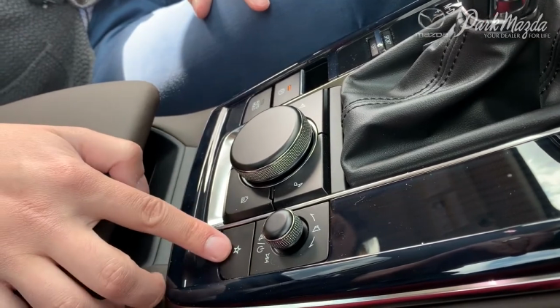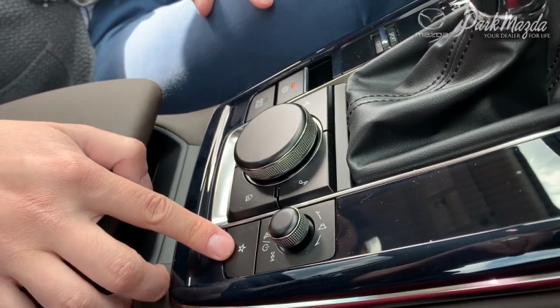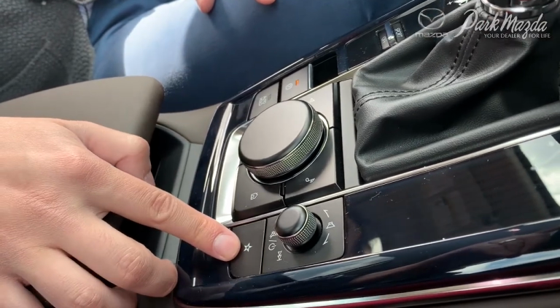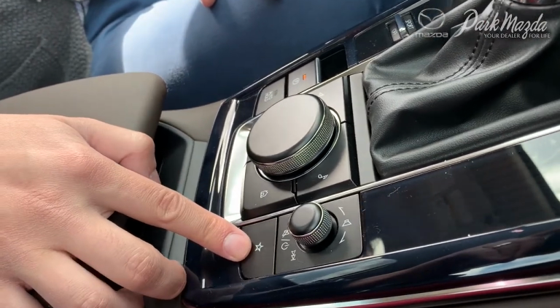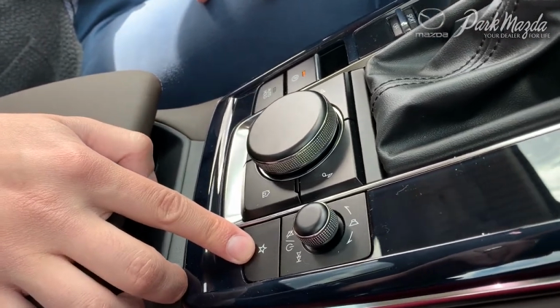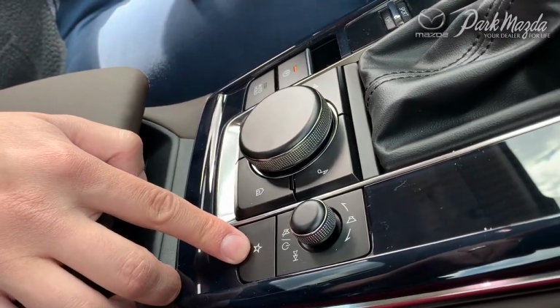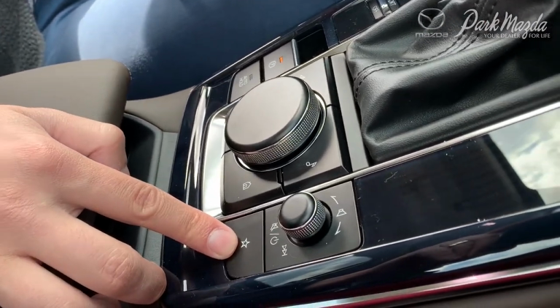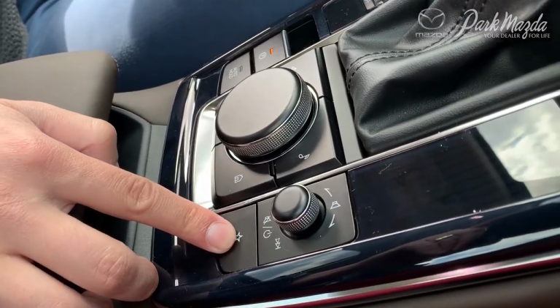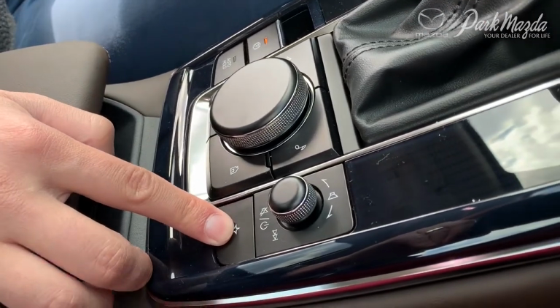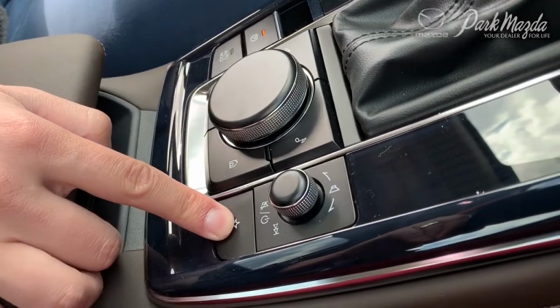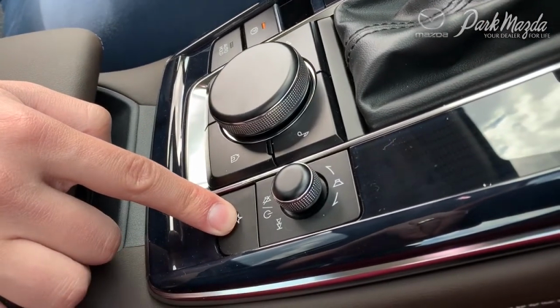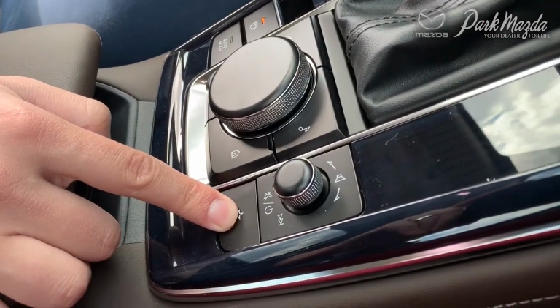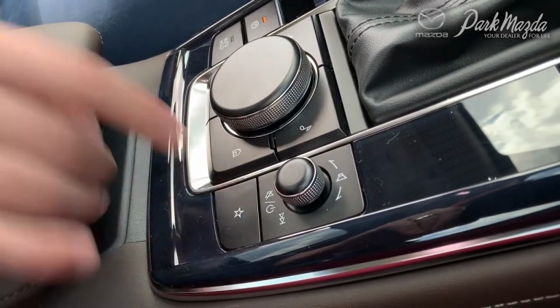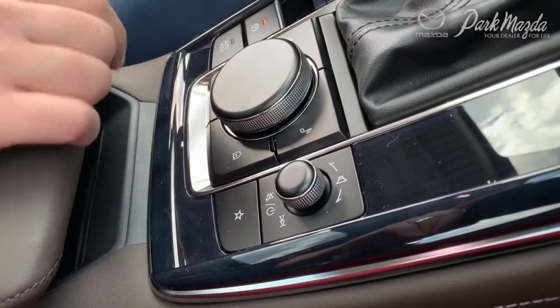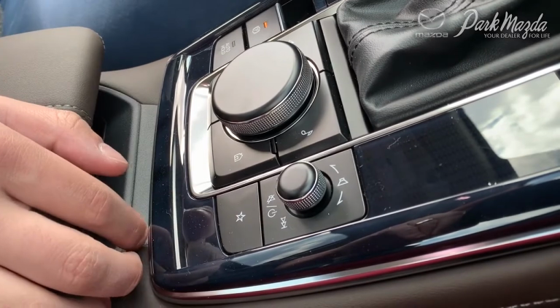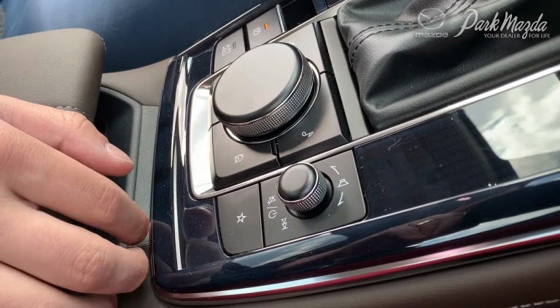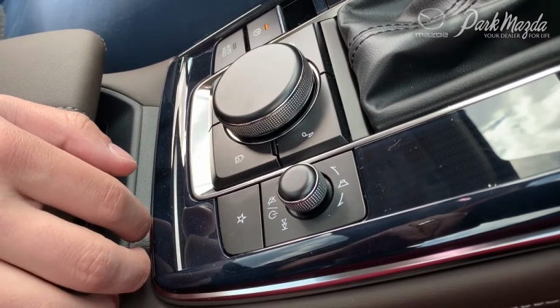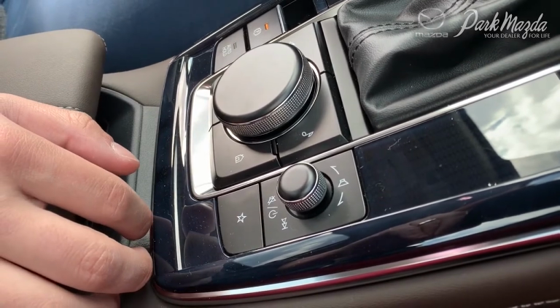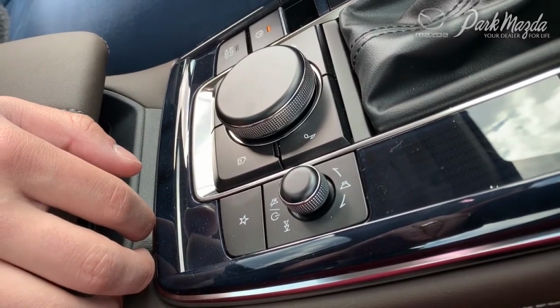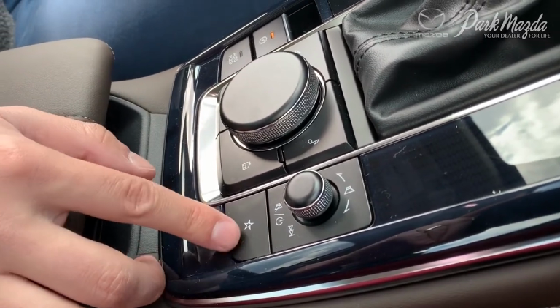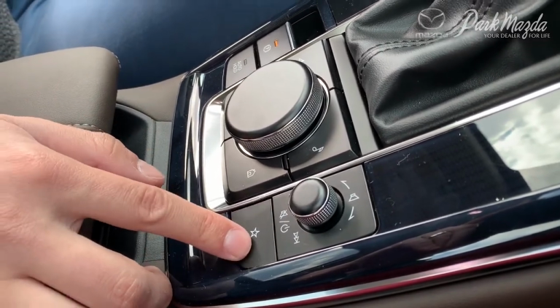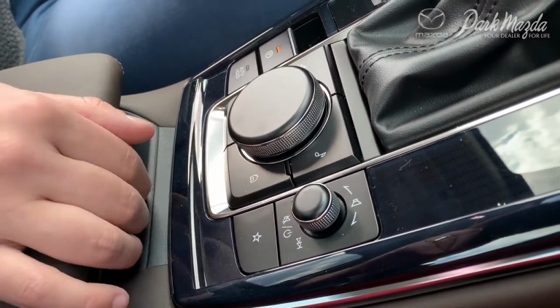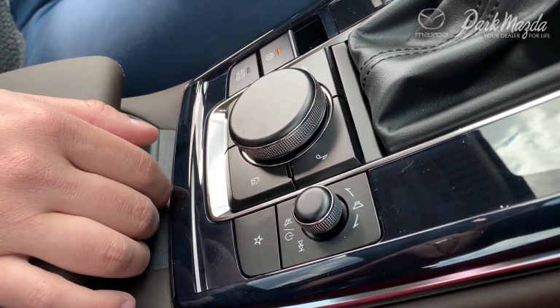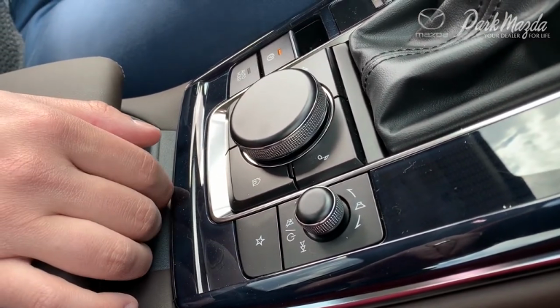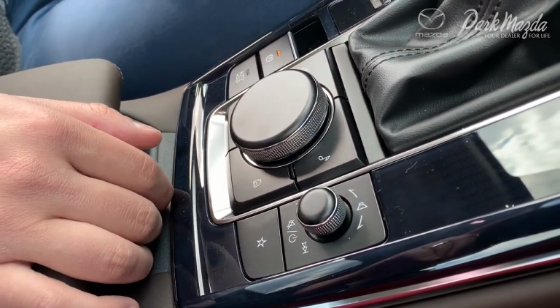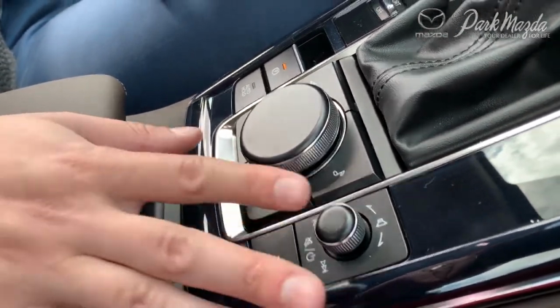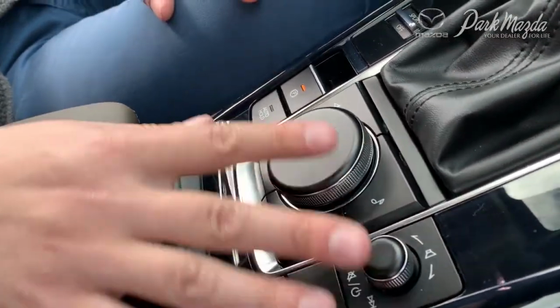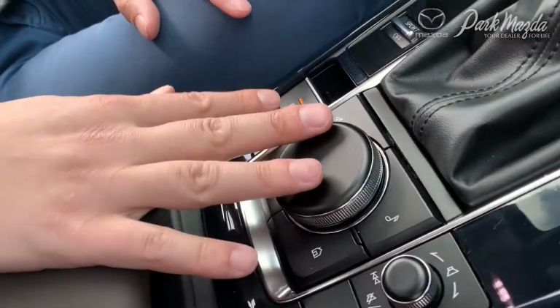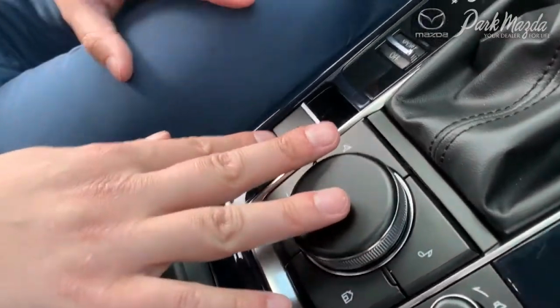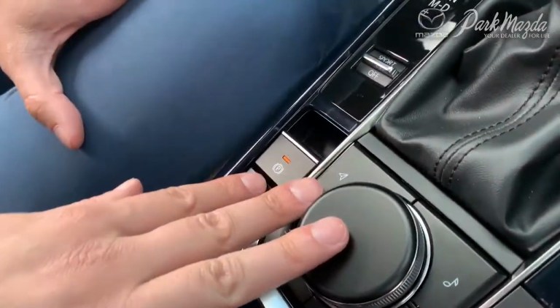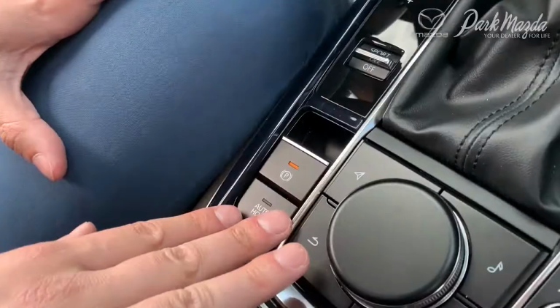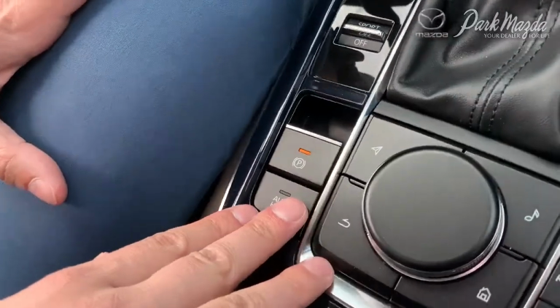Just down below that is your favorites button. Simply press and hold that button when you're on a radio station that you like, and it will favorite whatever radio station you're on.